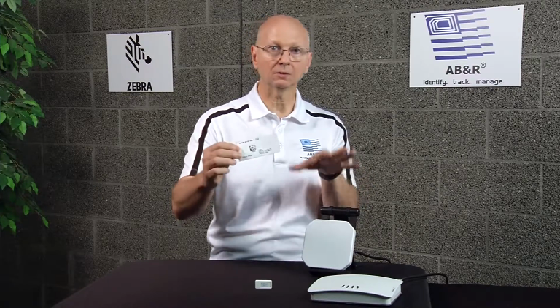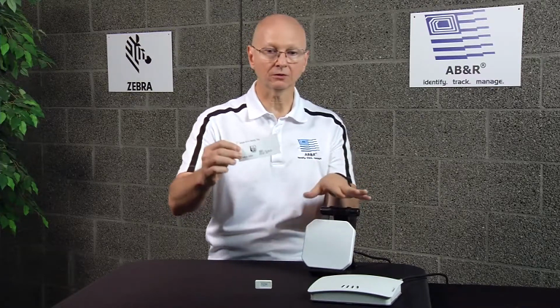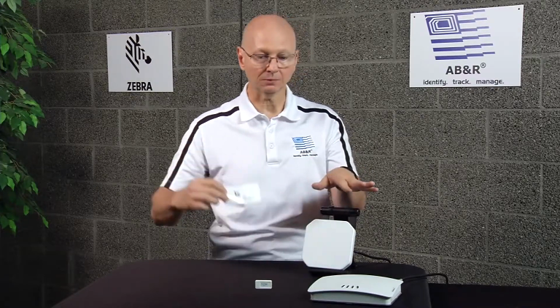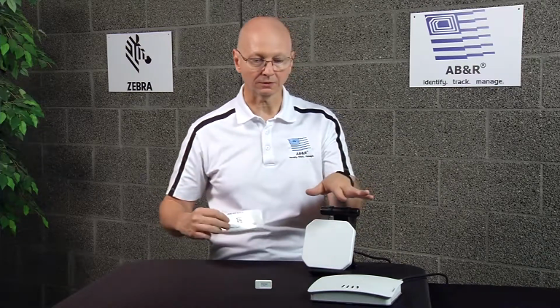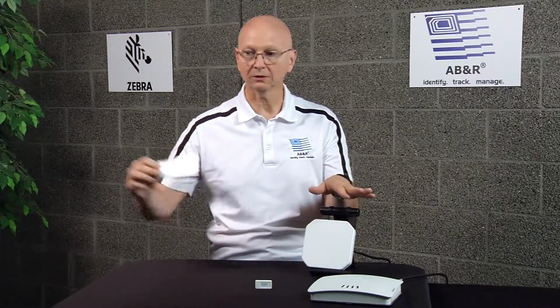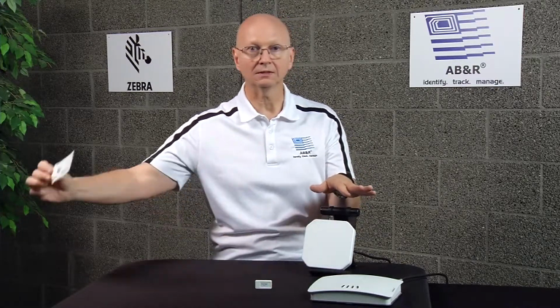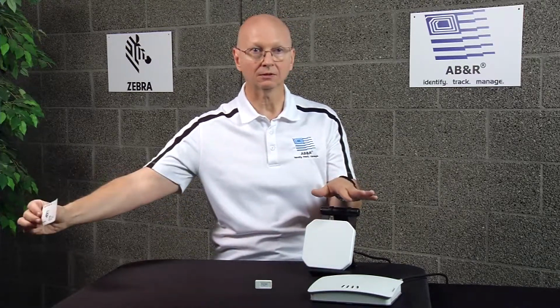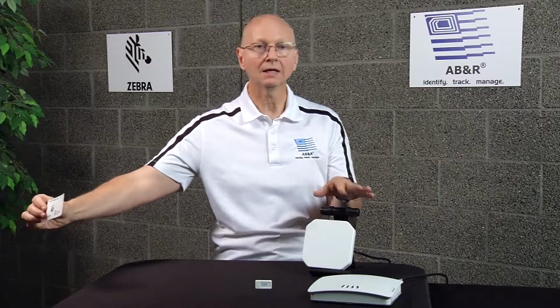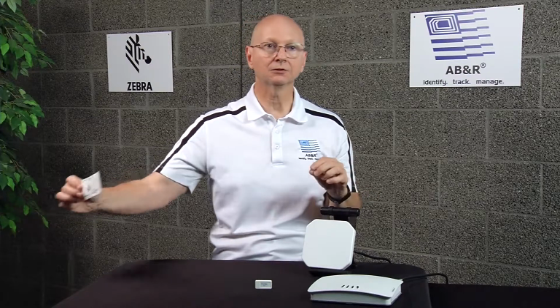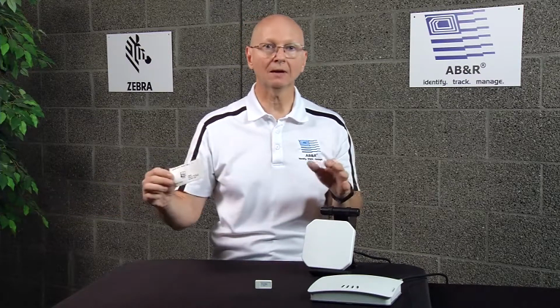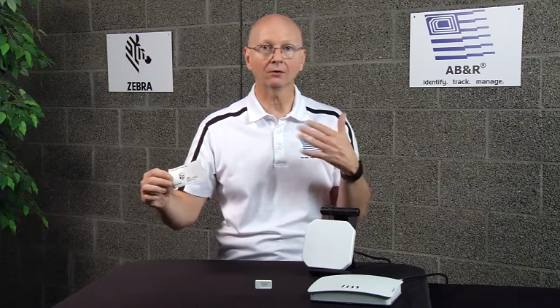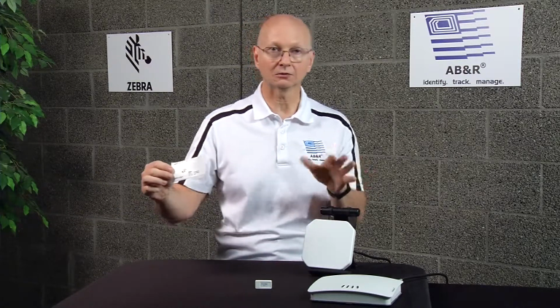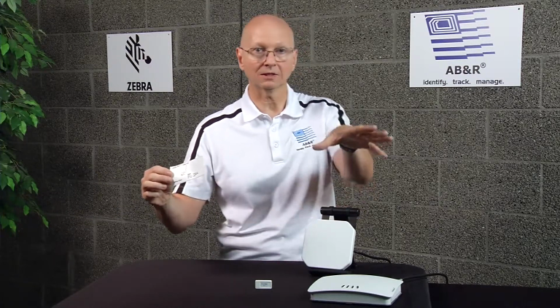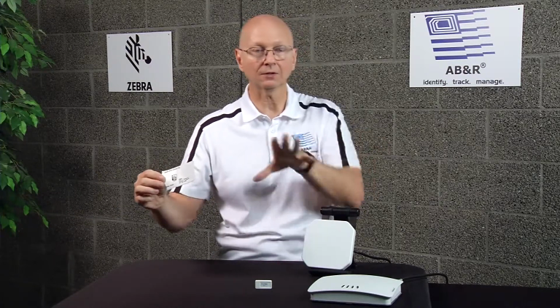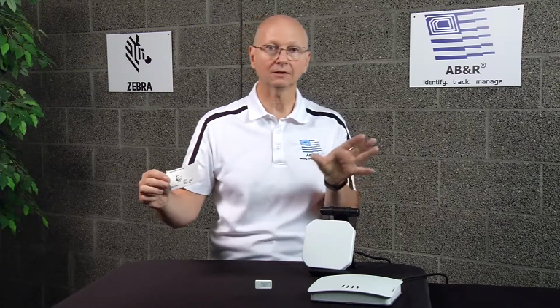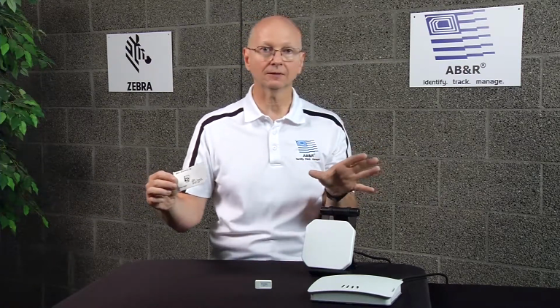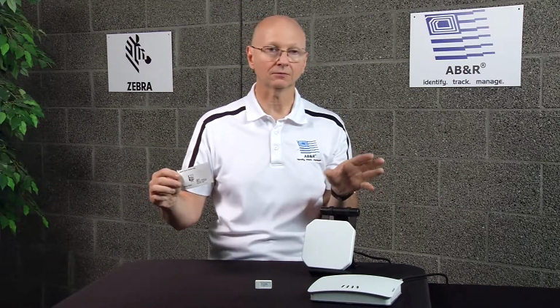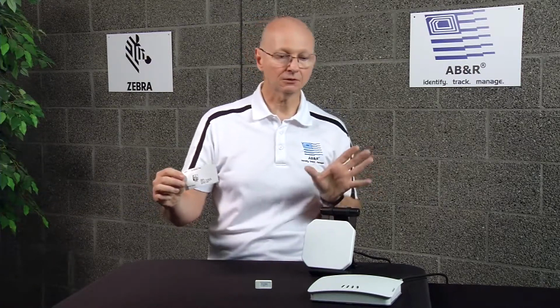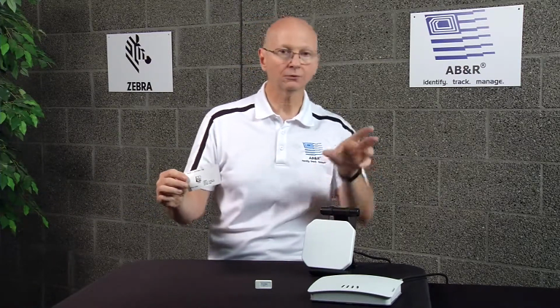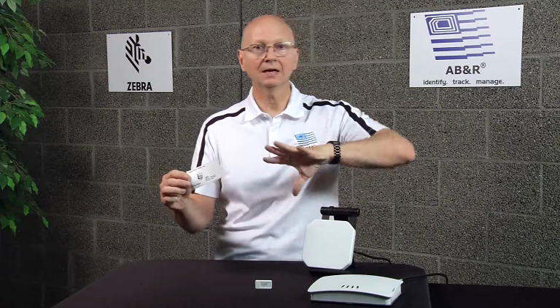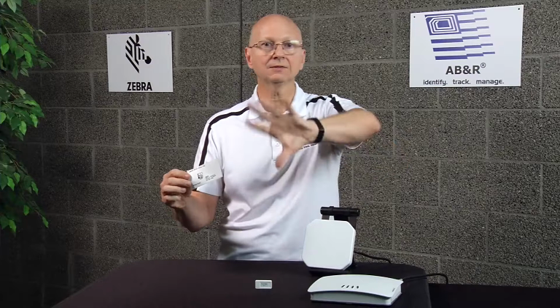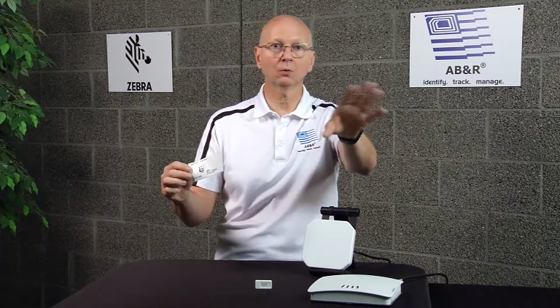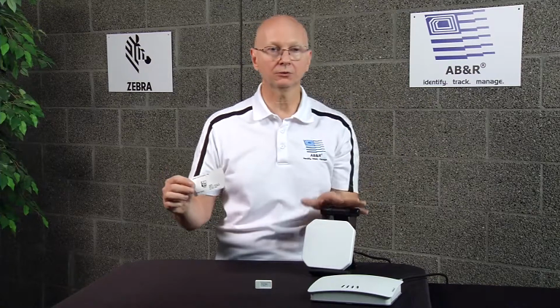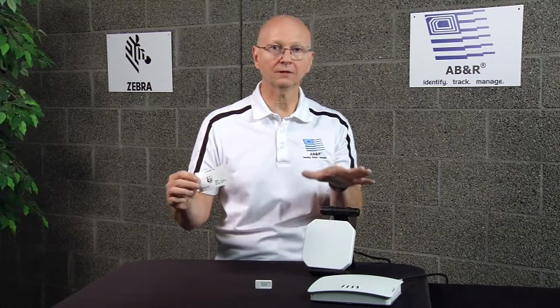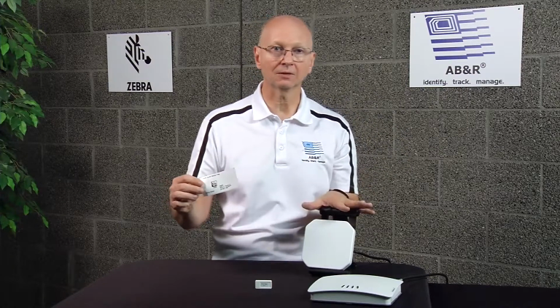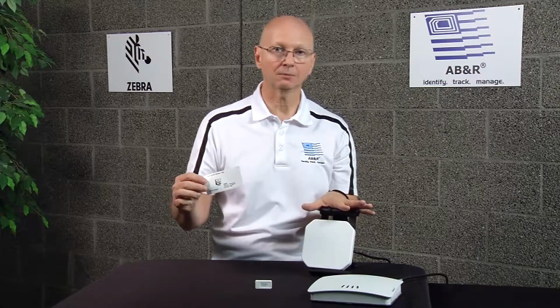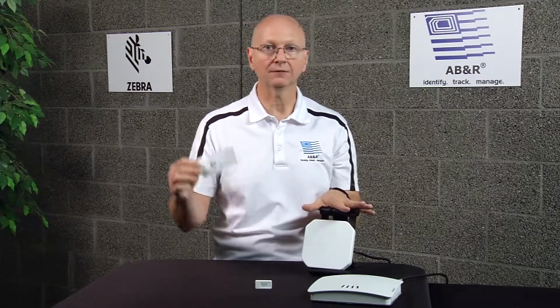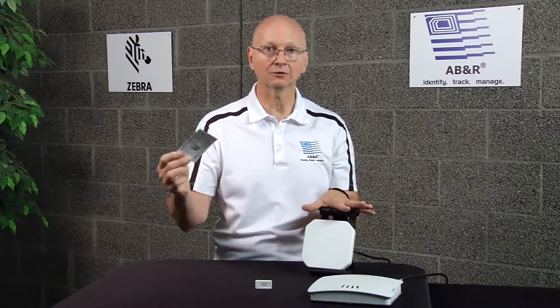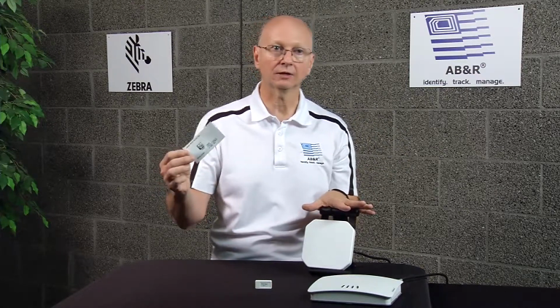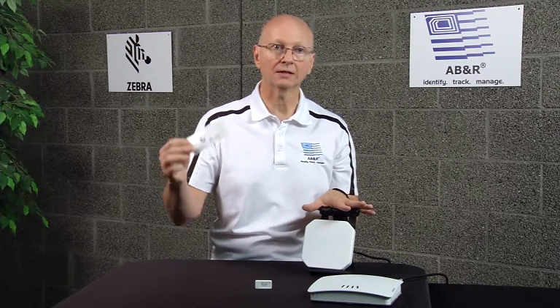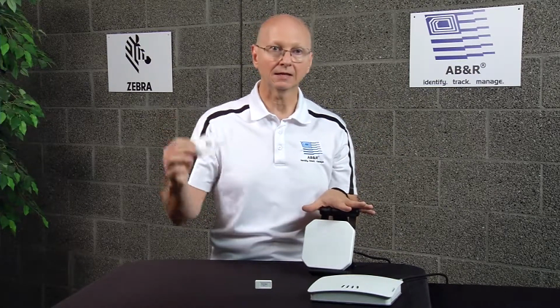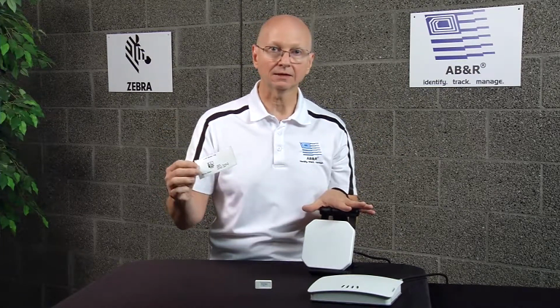The tag could be positioned anywhere — here, over here, or down here — it doesn't matter where it is. As long as it's in the field, it'll identify itself. This field extends out 20 or 30 feet in some cases, depending on the tag you're trying to read and the antenna.